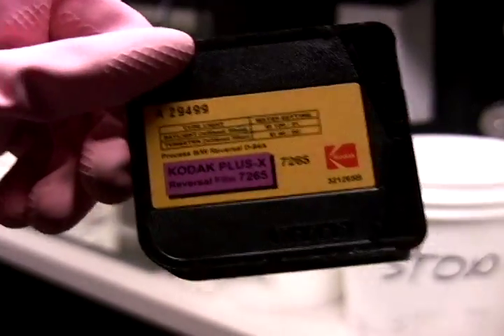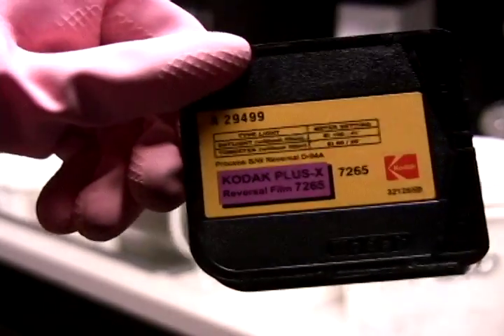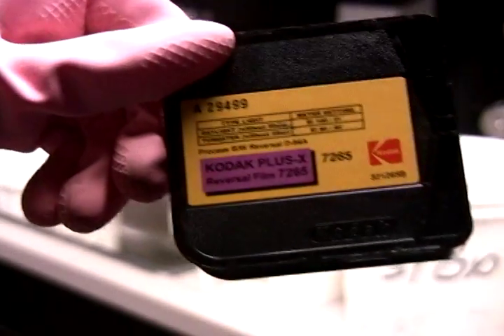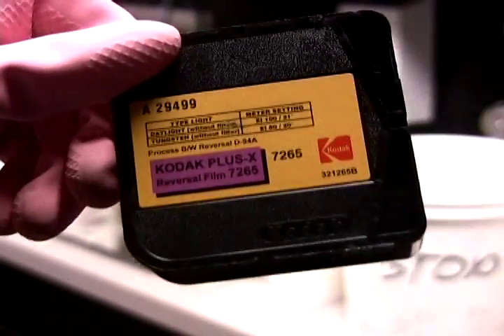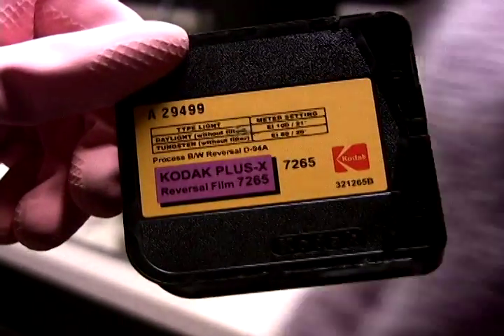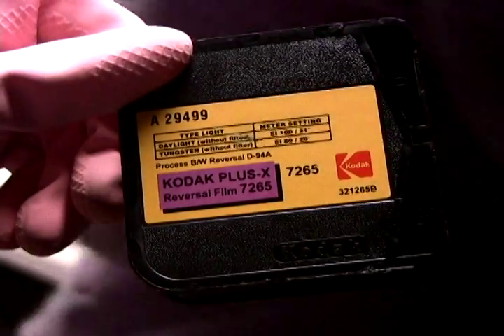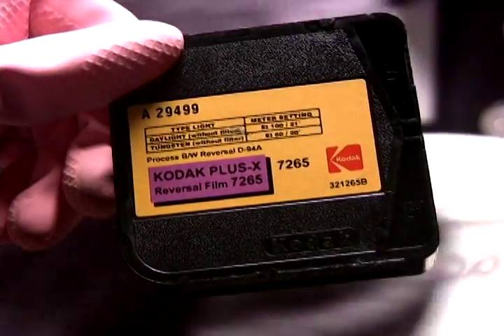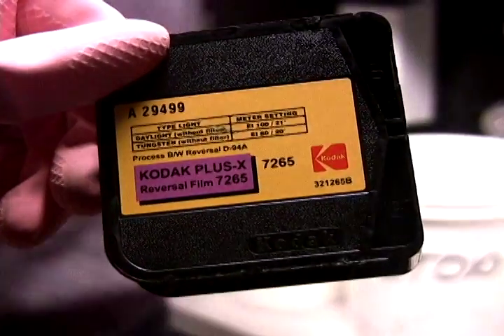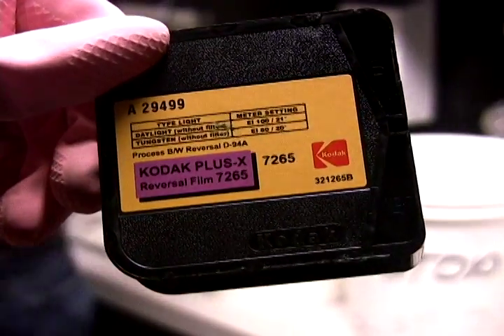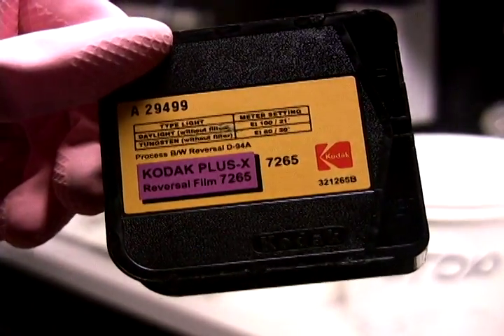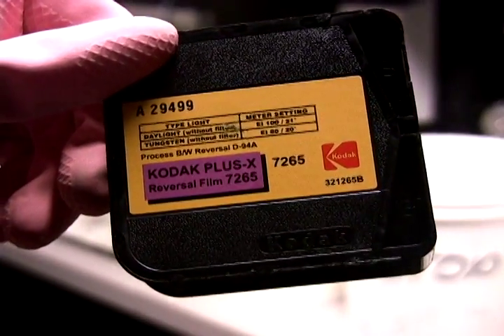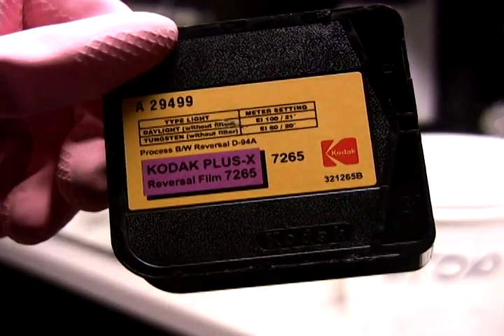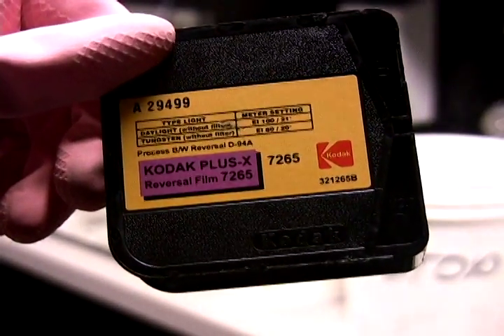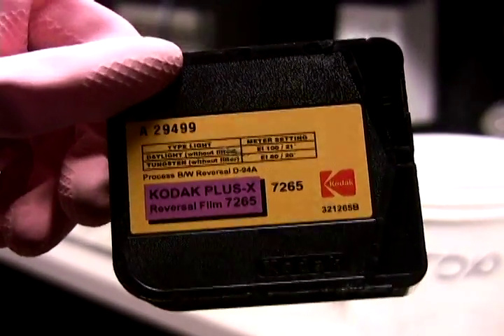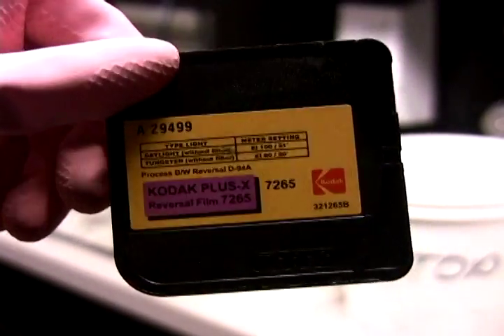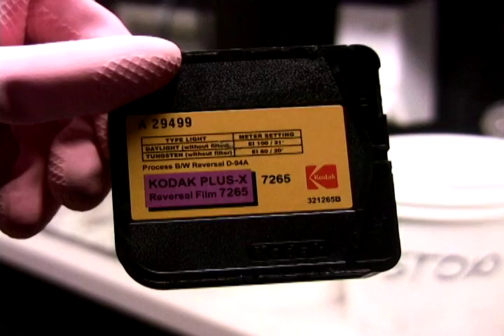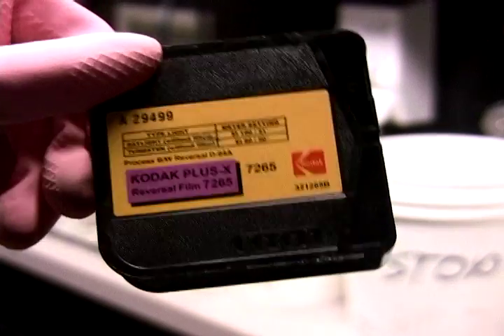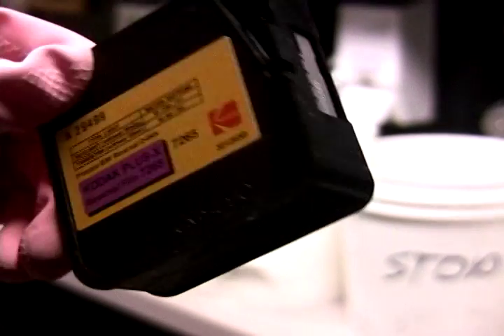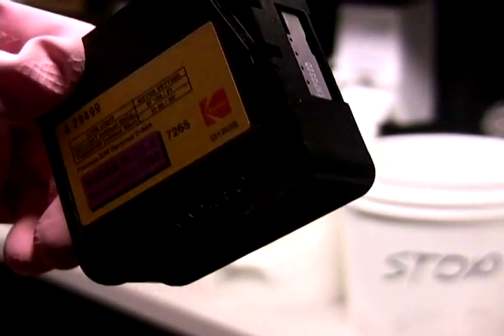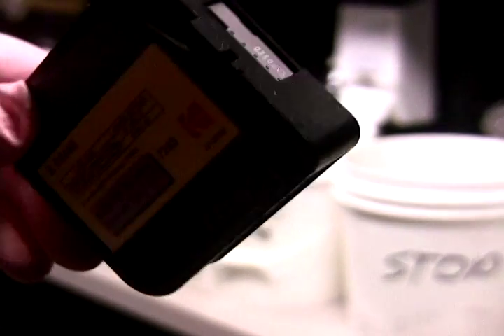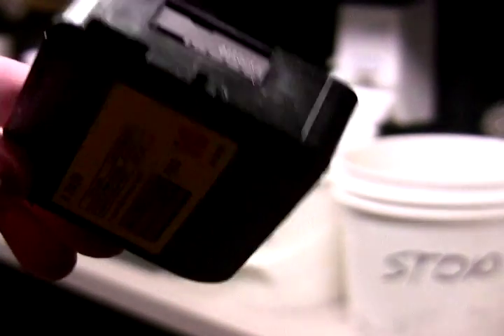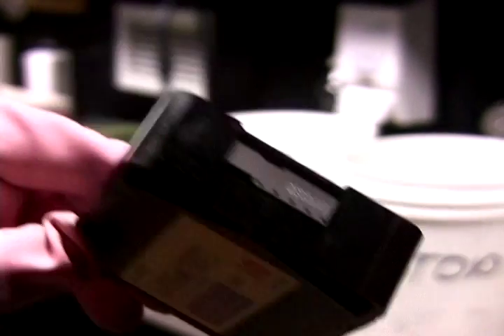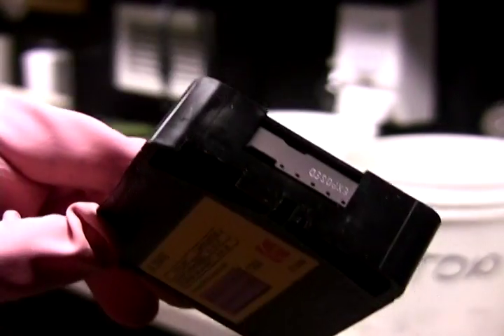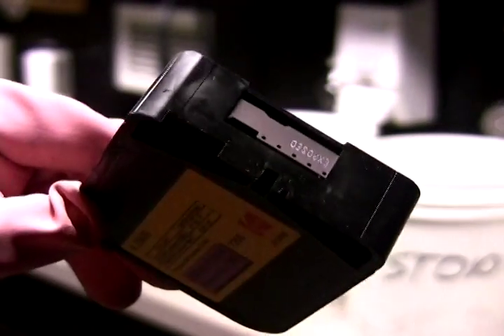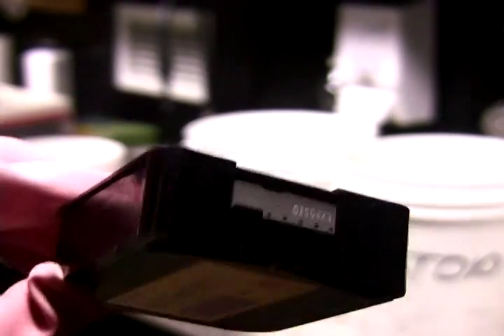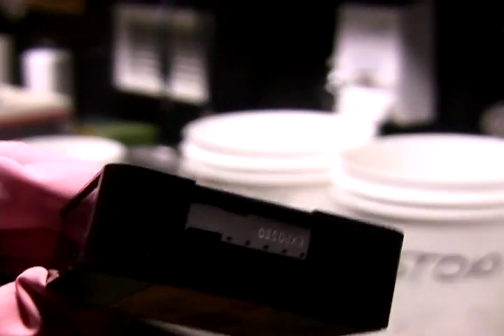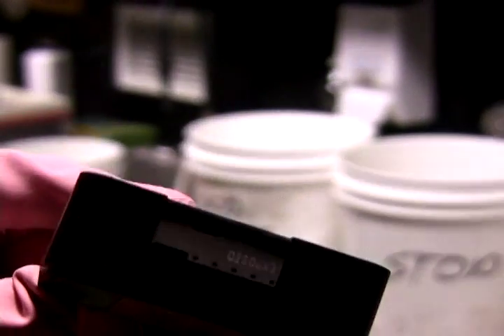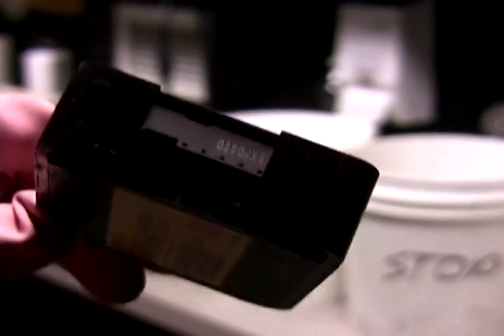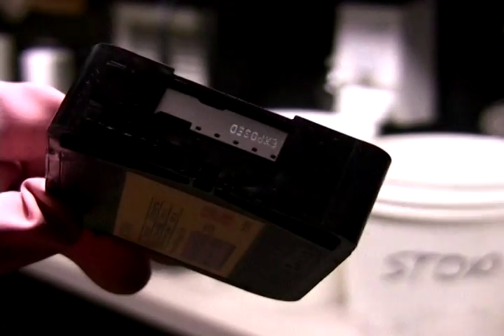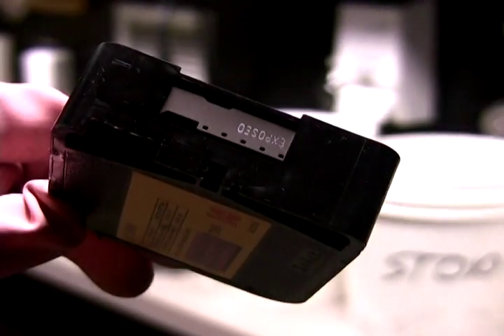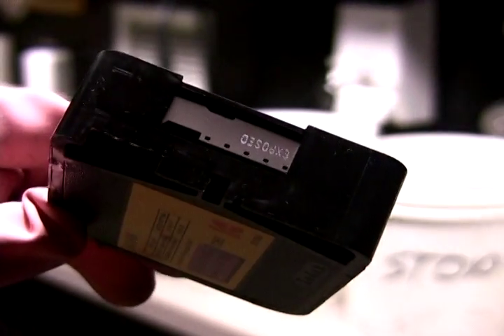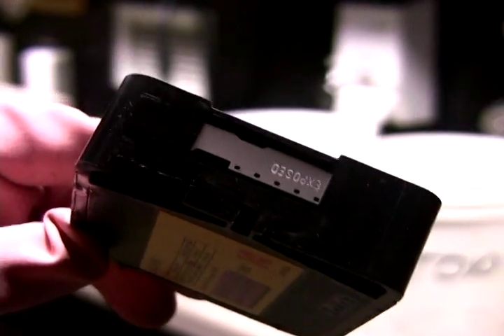This is the film we are processing today. This is called reversal film because it is first developed as a negative and then reversed into a positive.